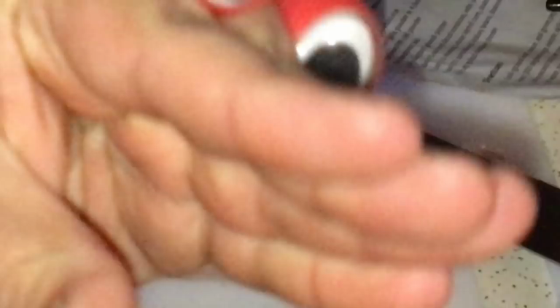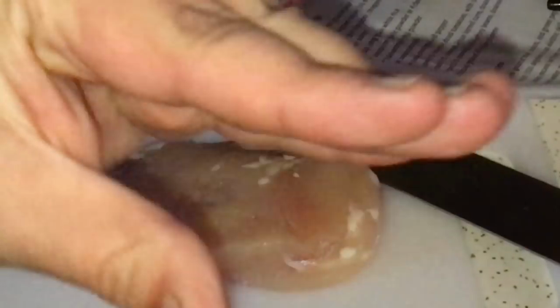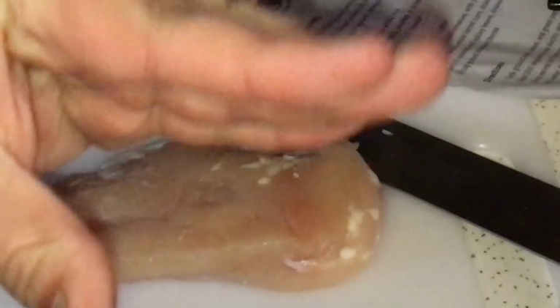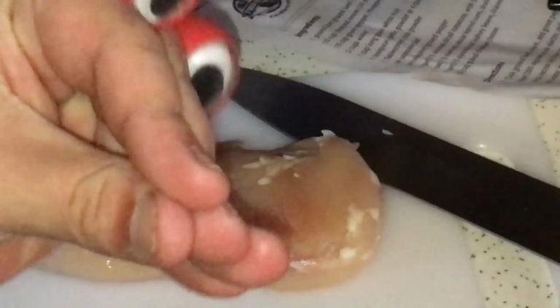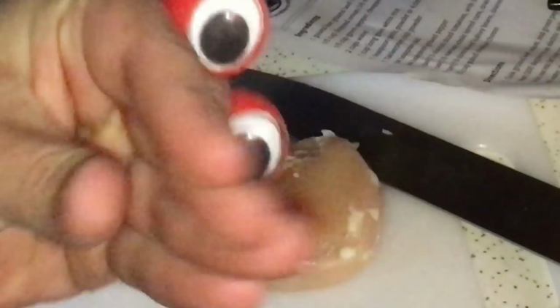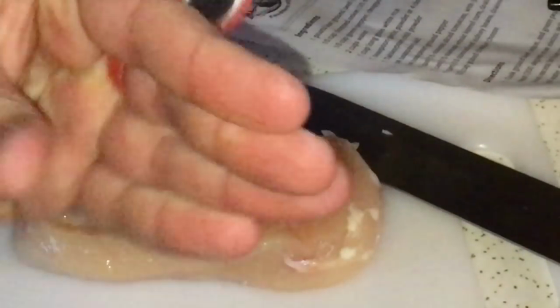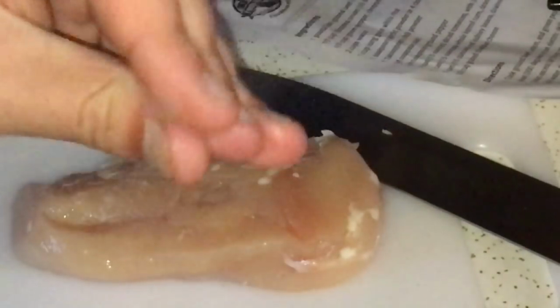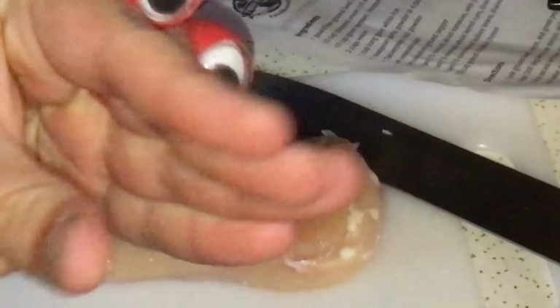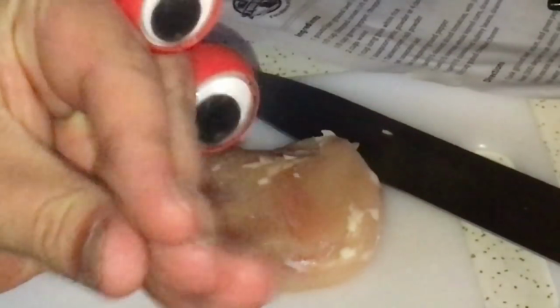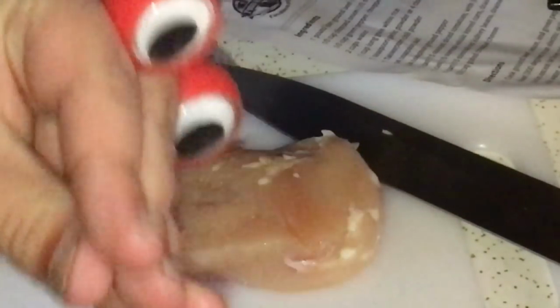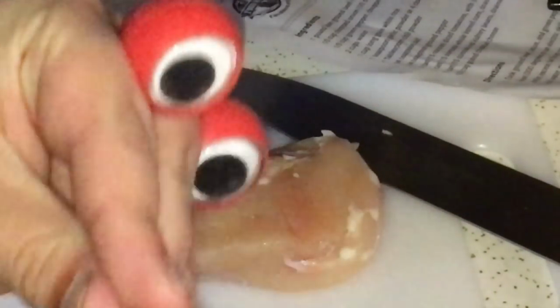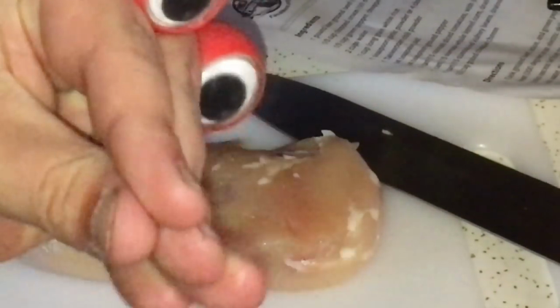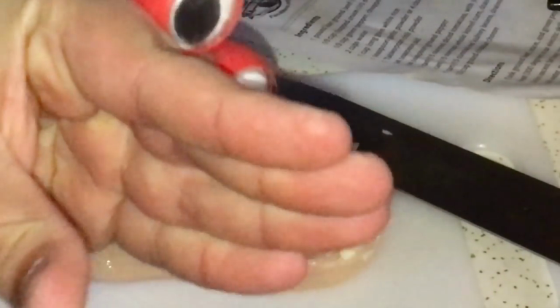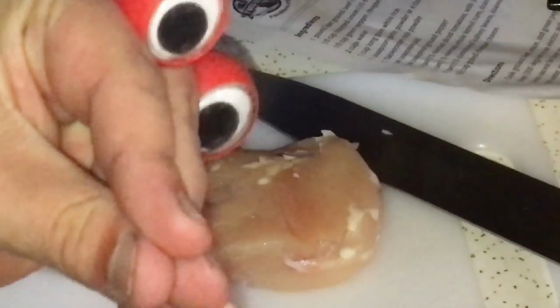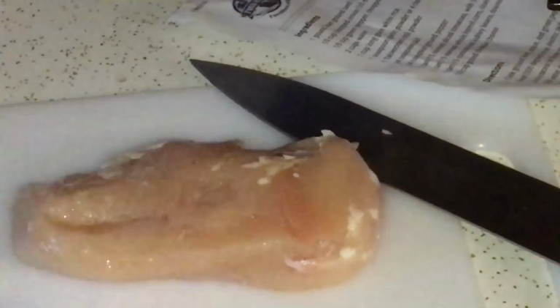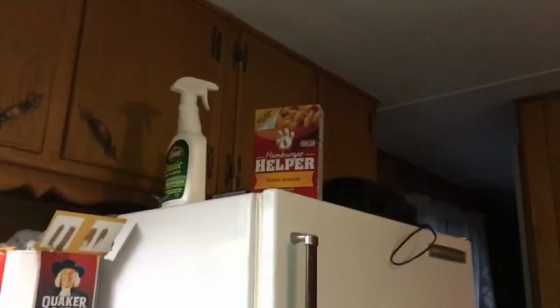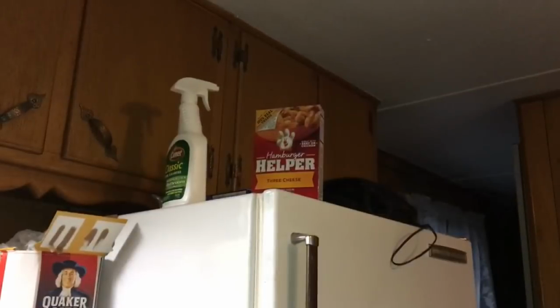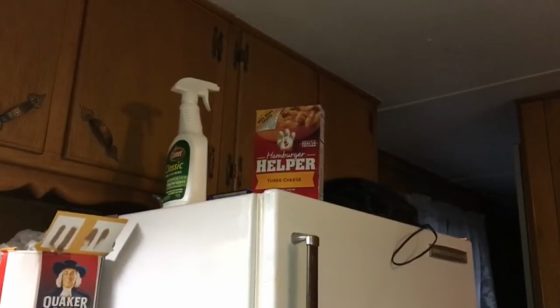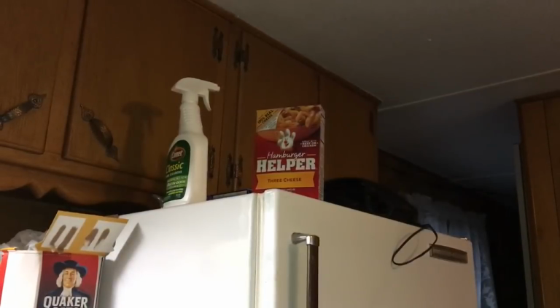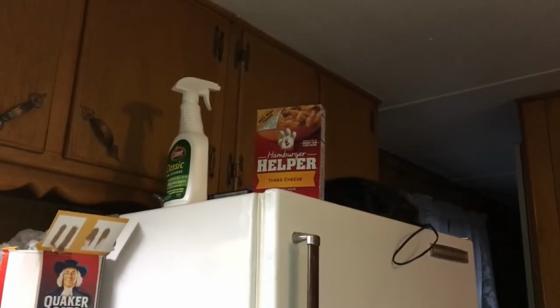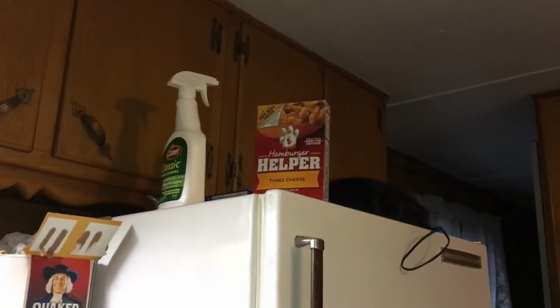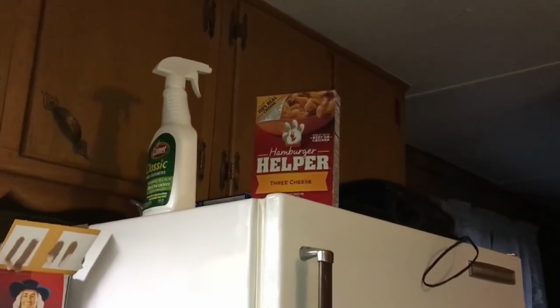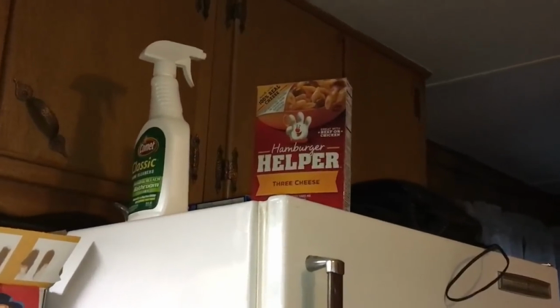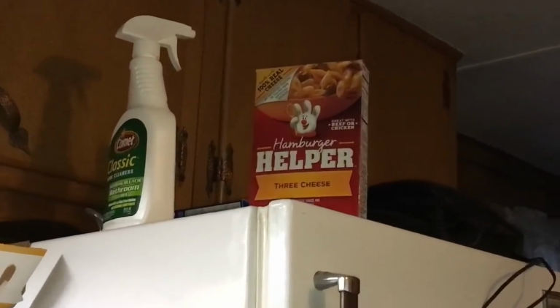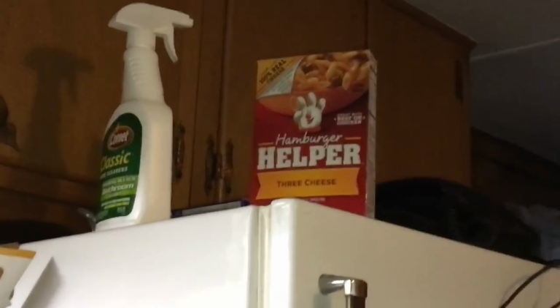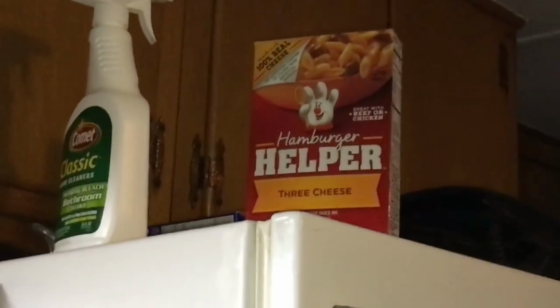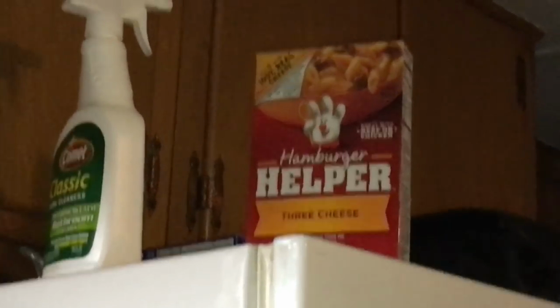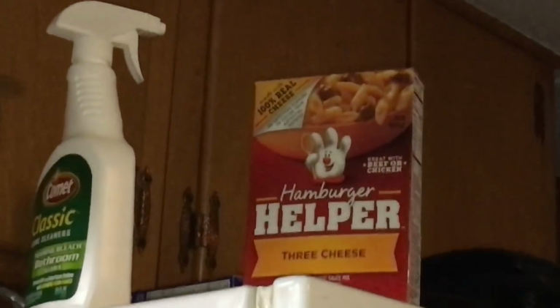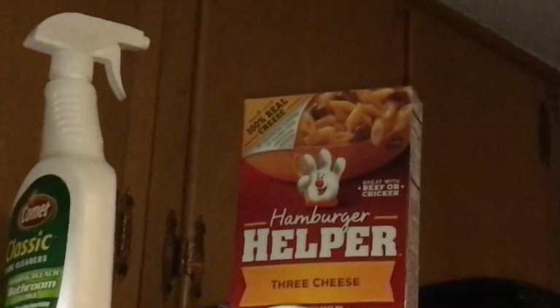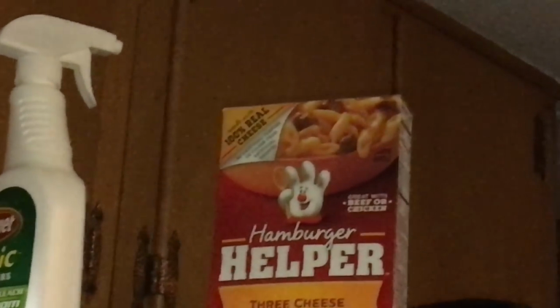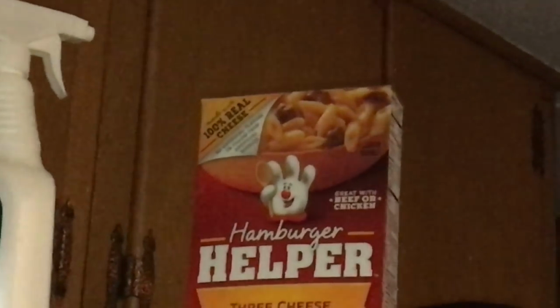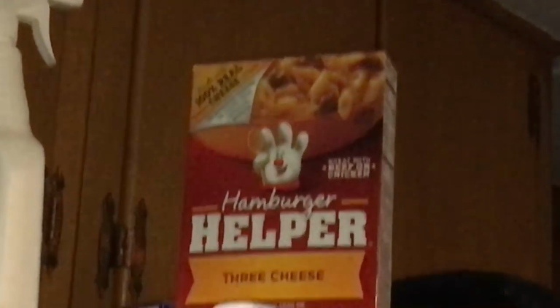Alrighty, let's start by cutting the chicken breast. That's the closest thing to breasts you're ever going to touch.